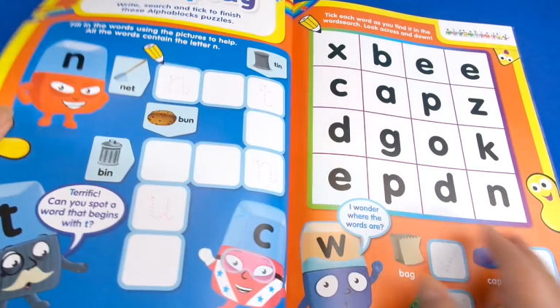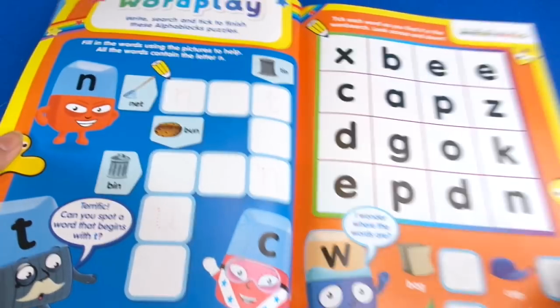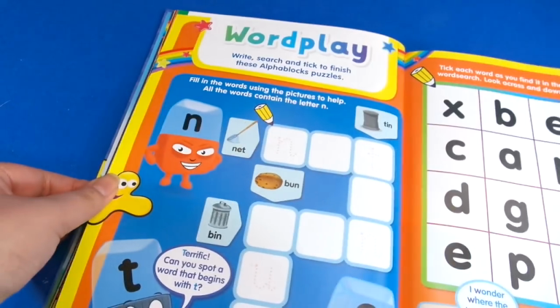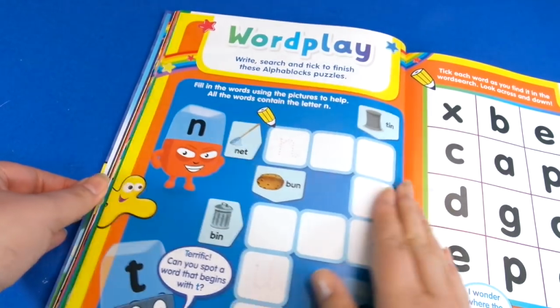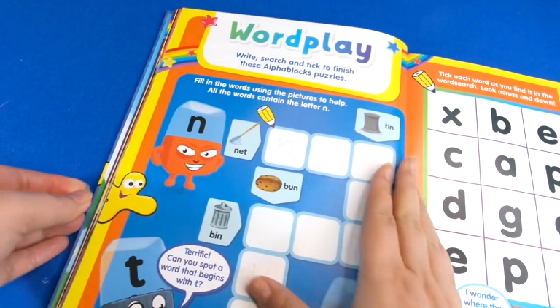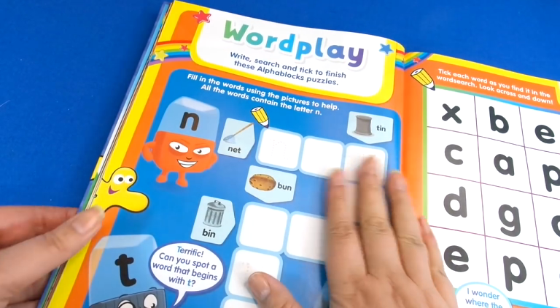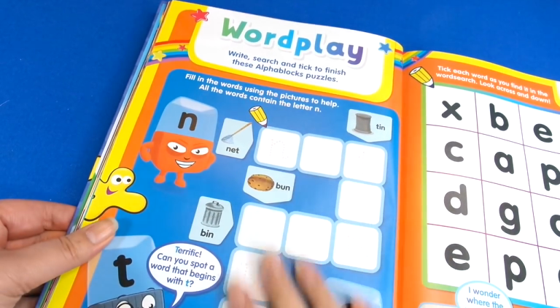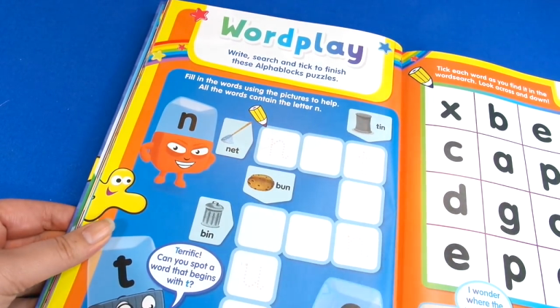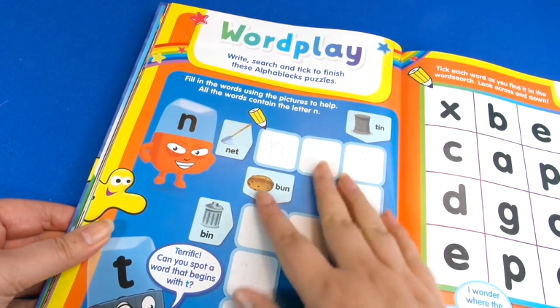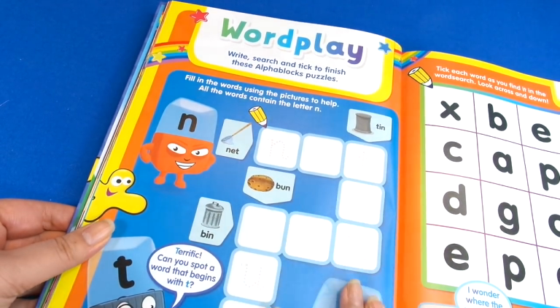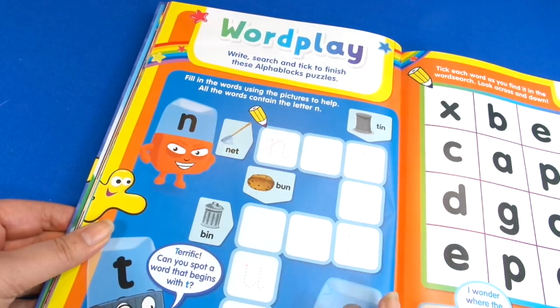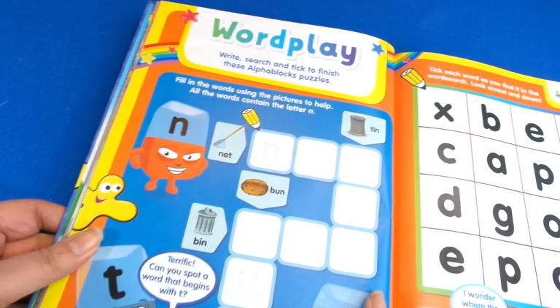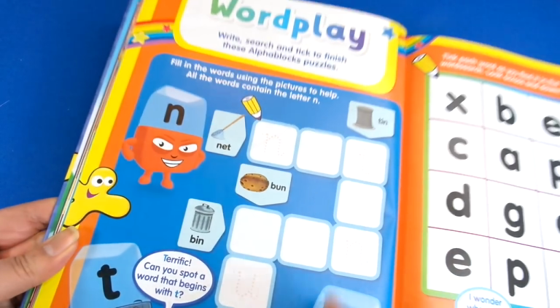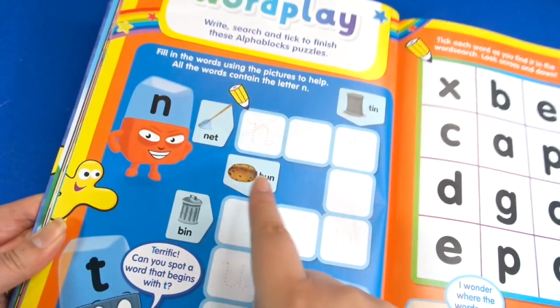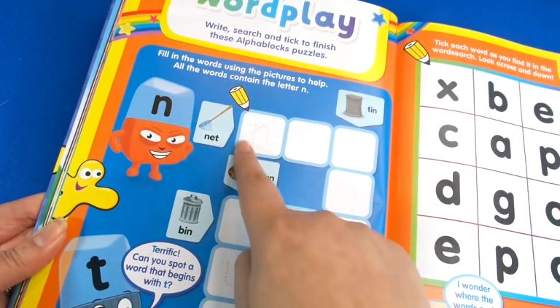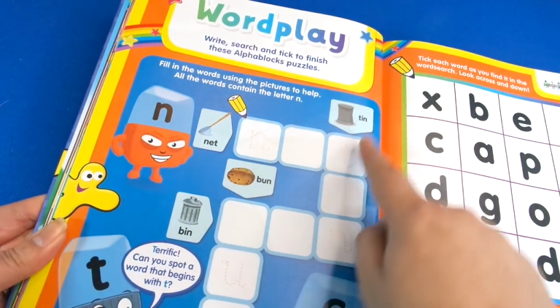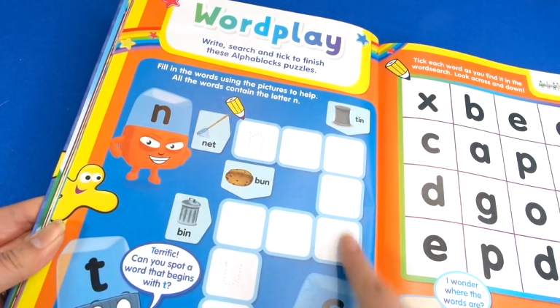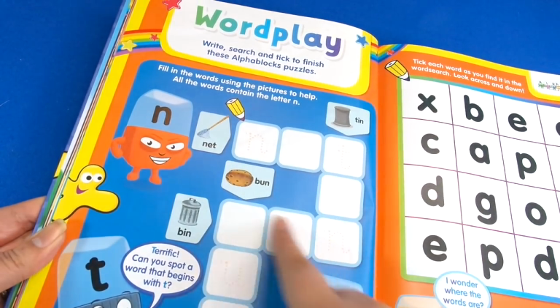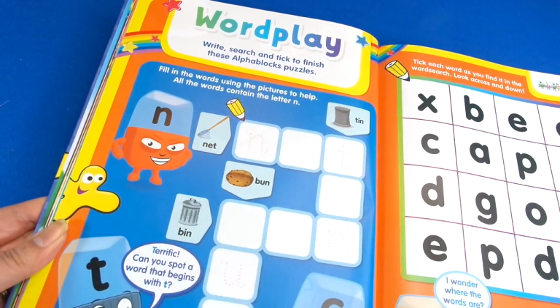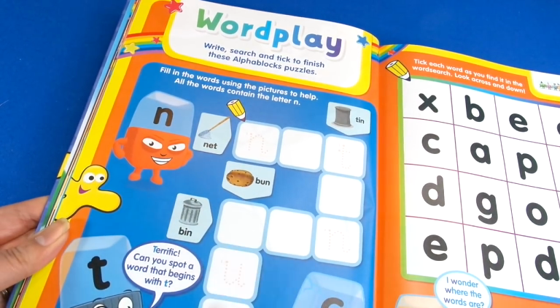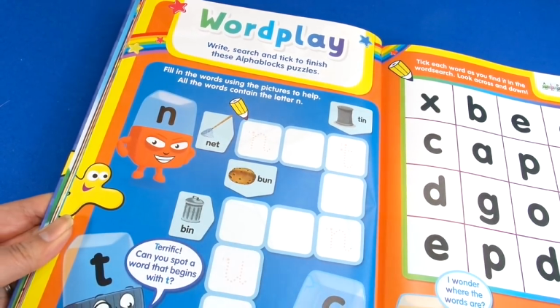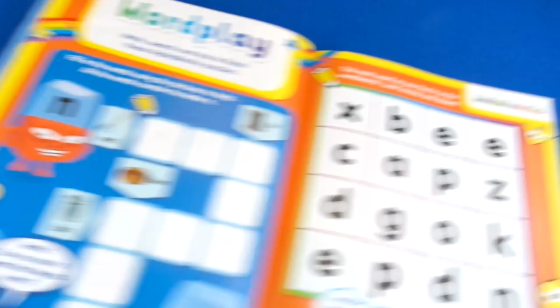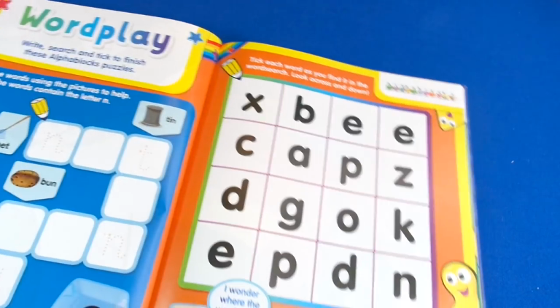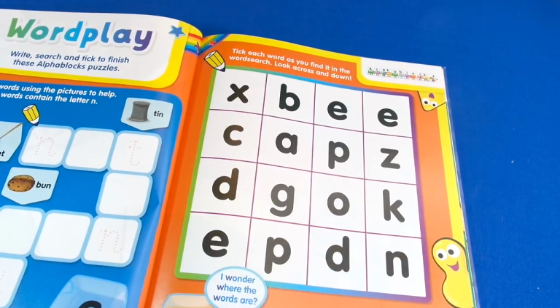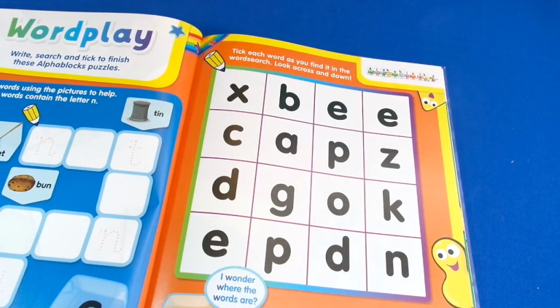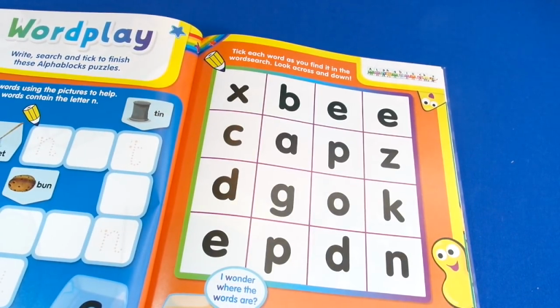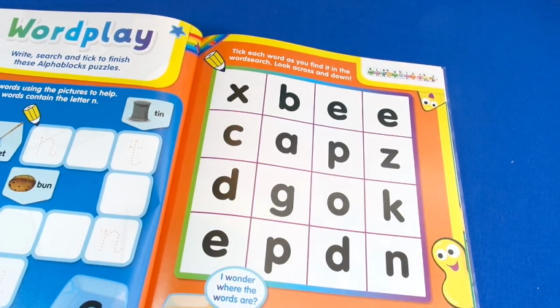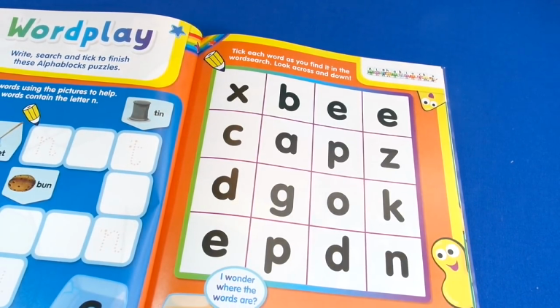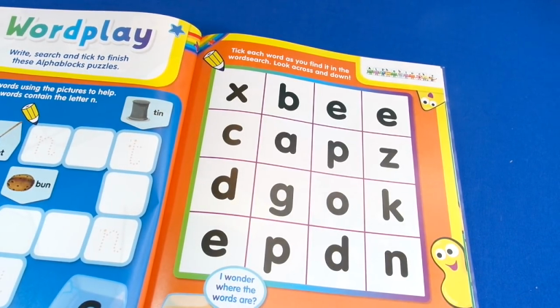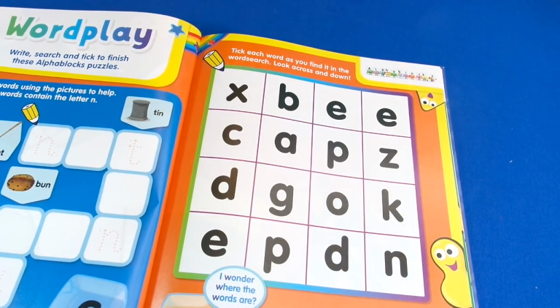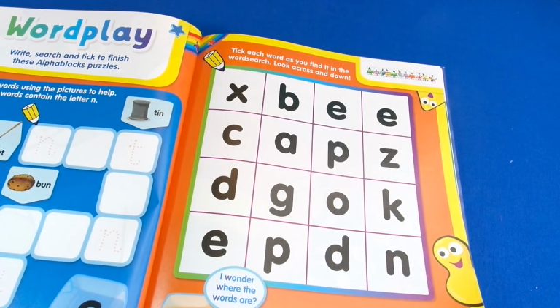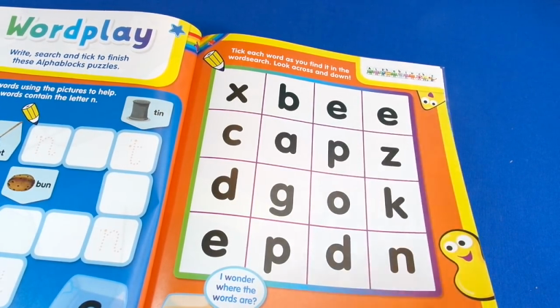Then we've got the Alphablocks — good old Alphablocks. We've got a really simple crossword to do, which is great for young children because you can put these words in using the clues. Then it says tick each word as you find it on the word search, look across and down. It's nice and simple but challenging enough for young children.